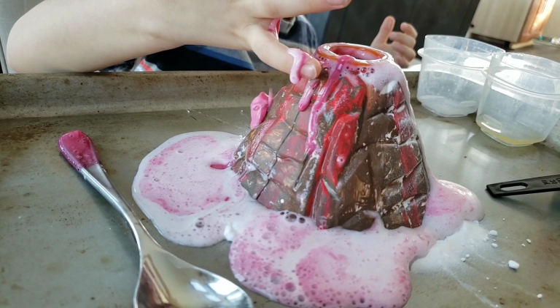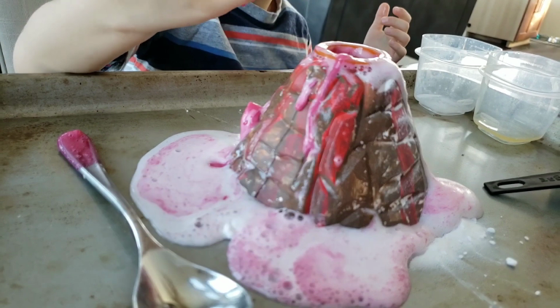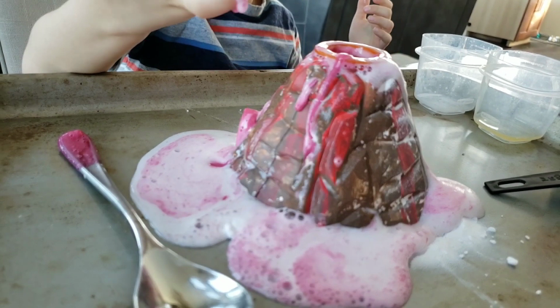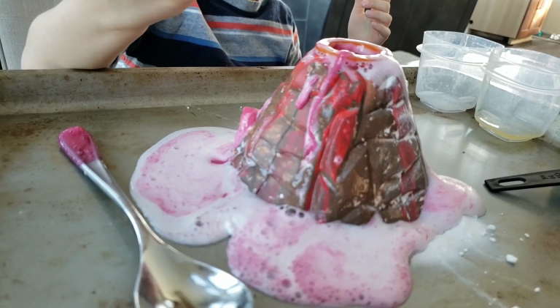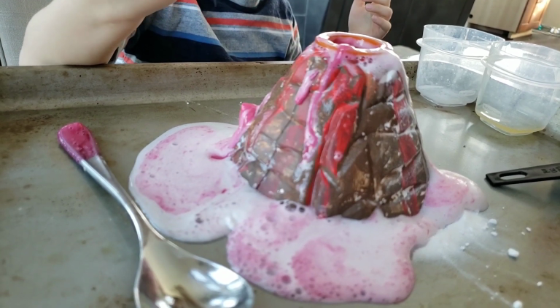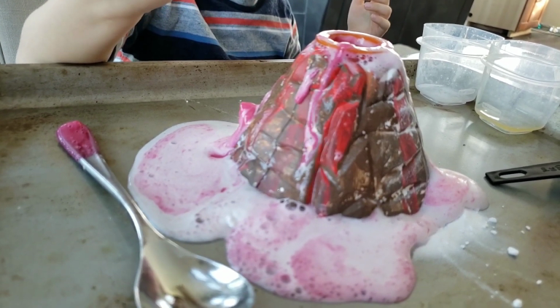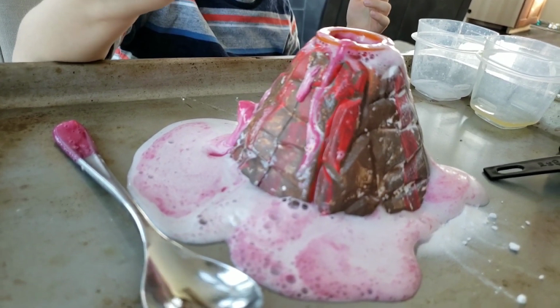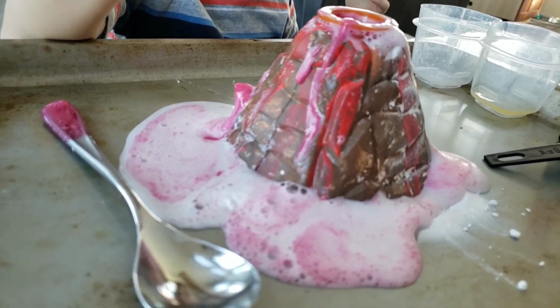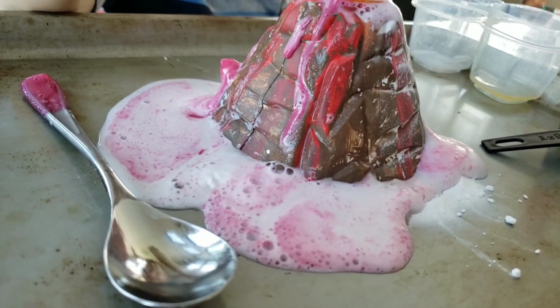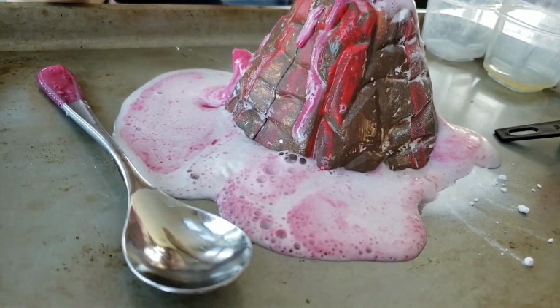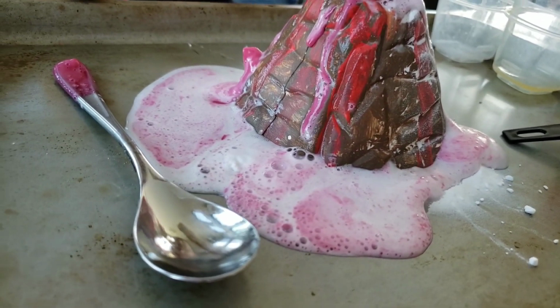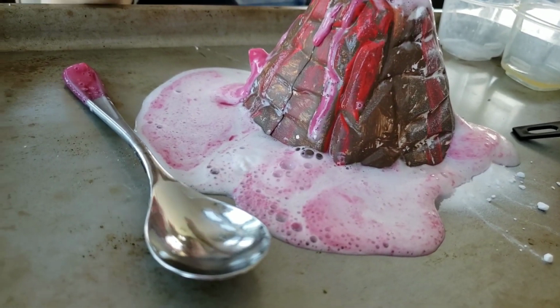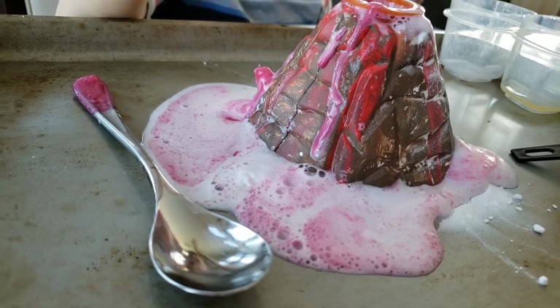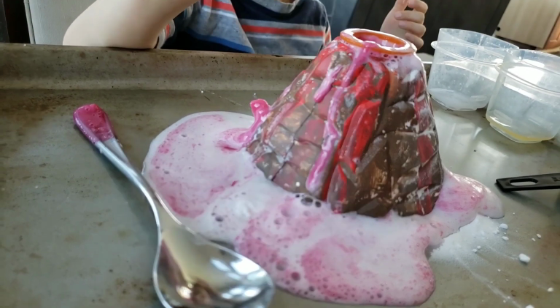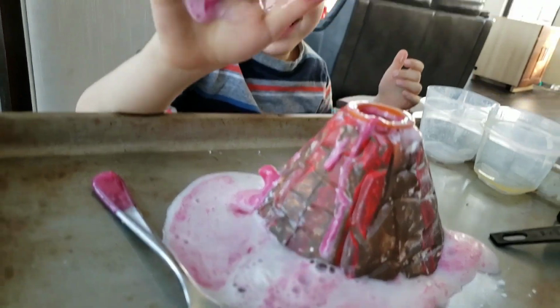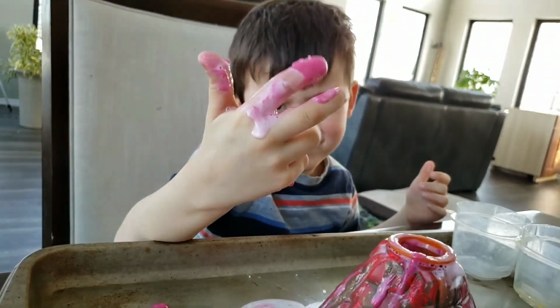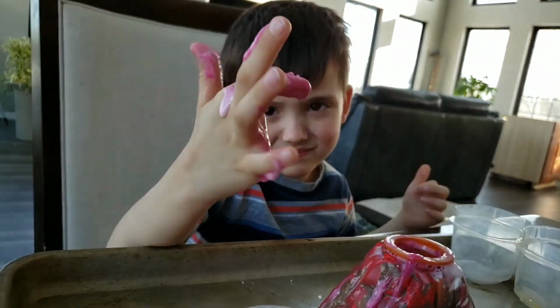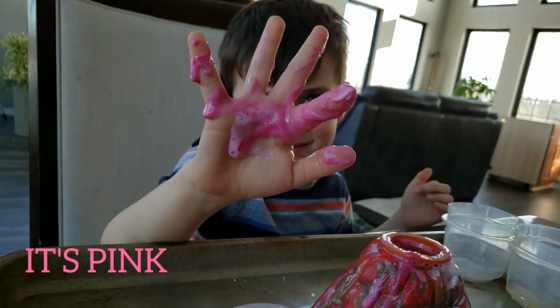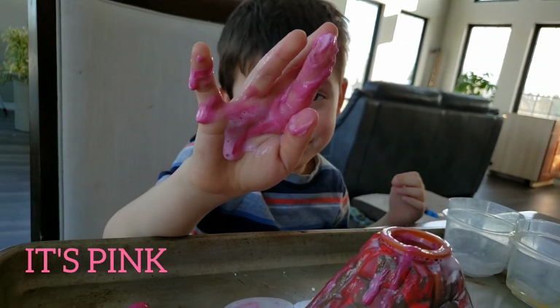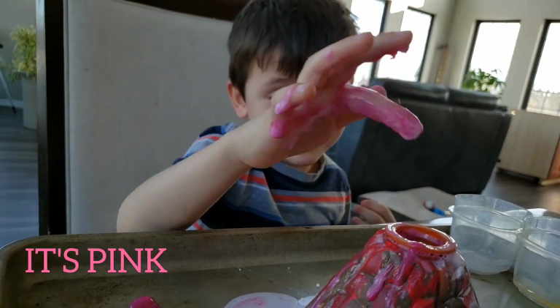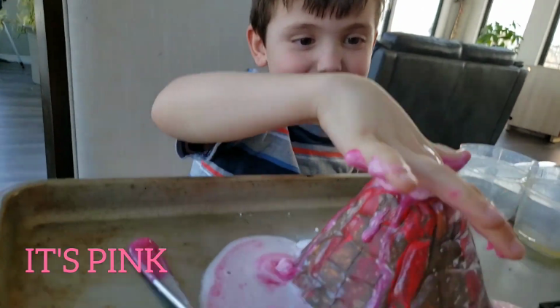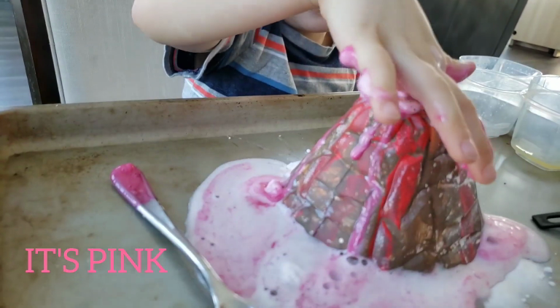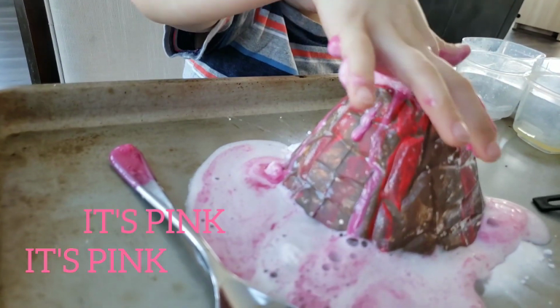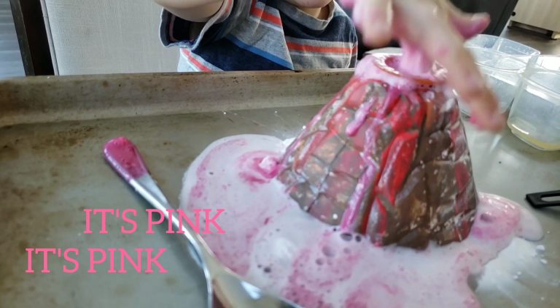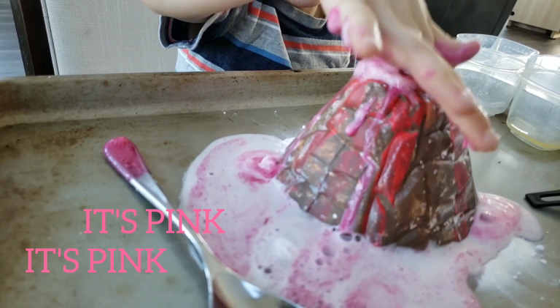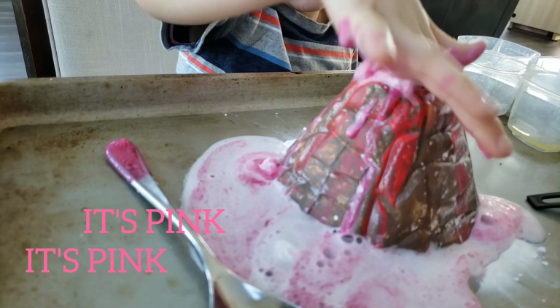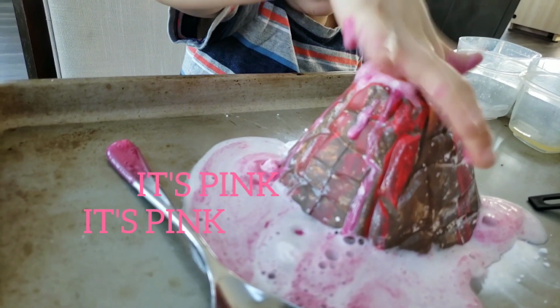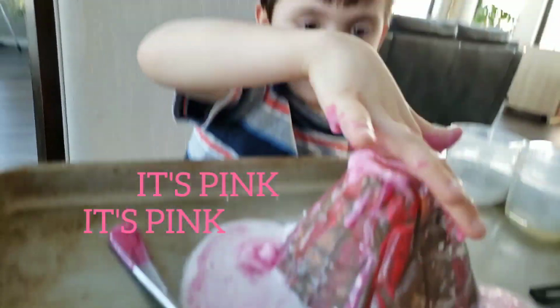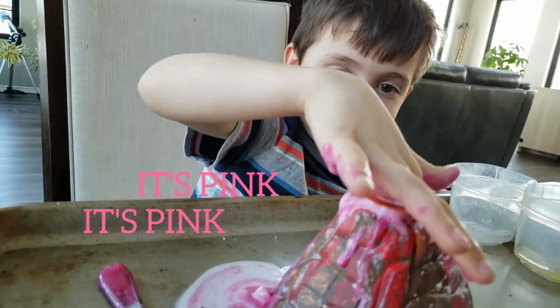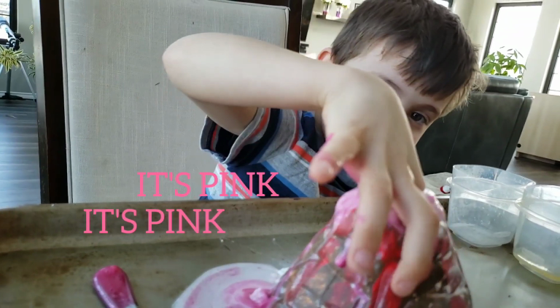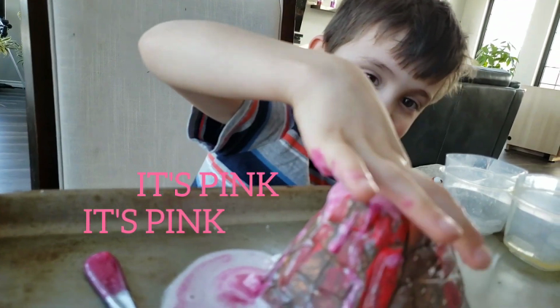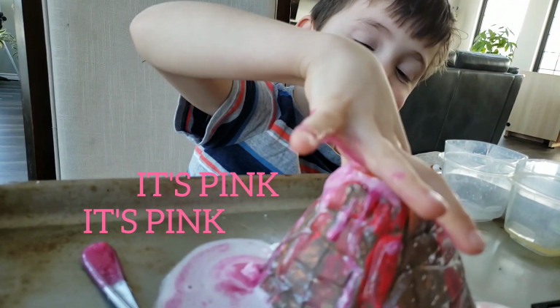I guess you can use orange or red, eh? Yeah. It's pink. See, it is kind of pink. Maybe orange would have been better than red. Yeah. Was it cool, at least? Yeah.